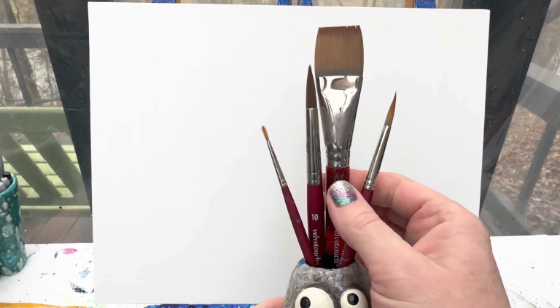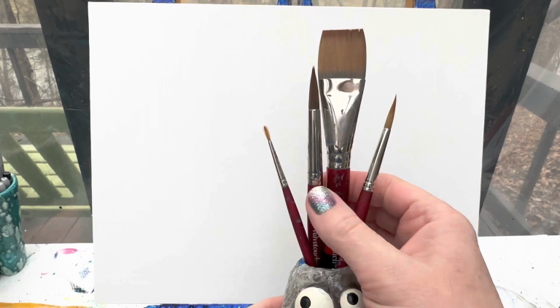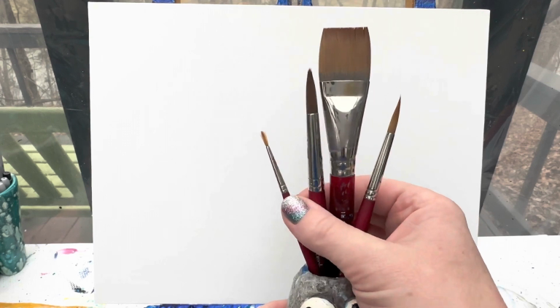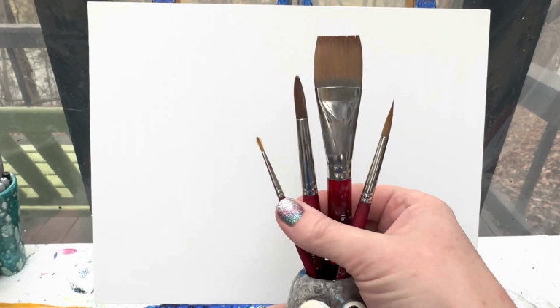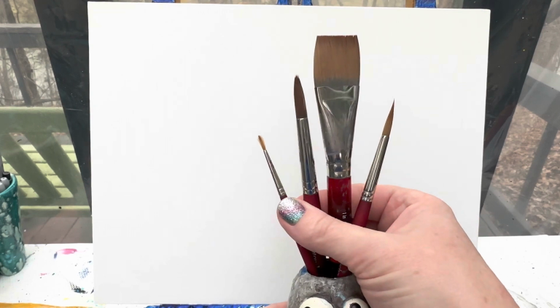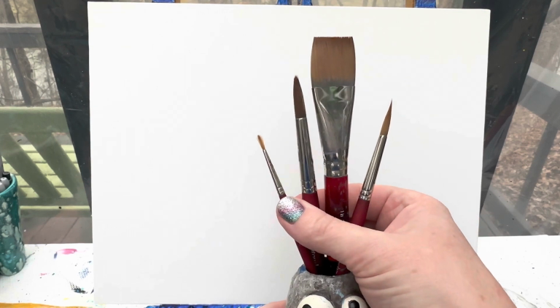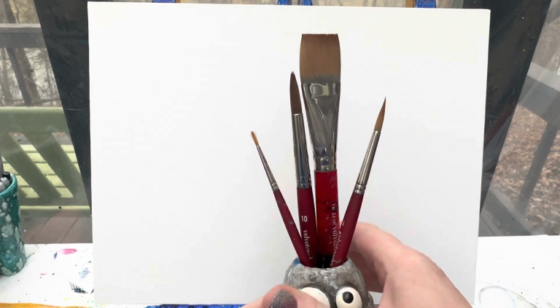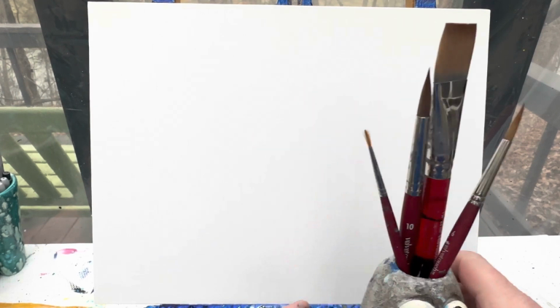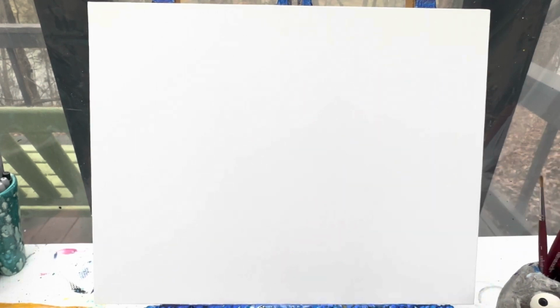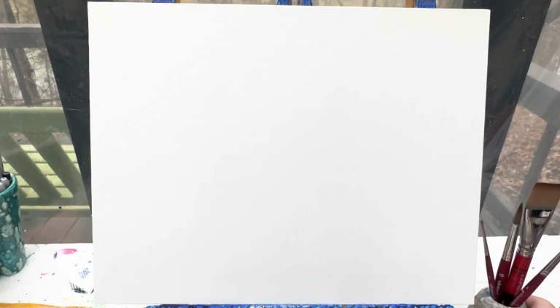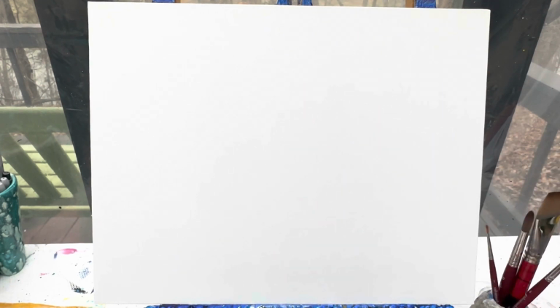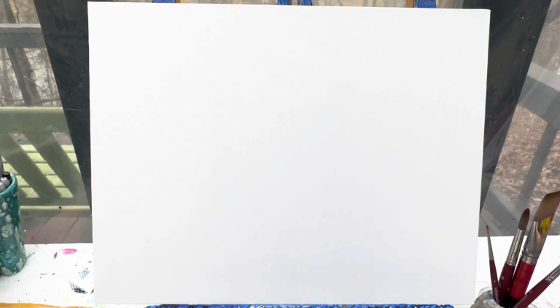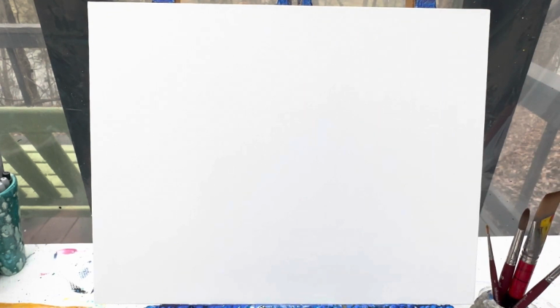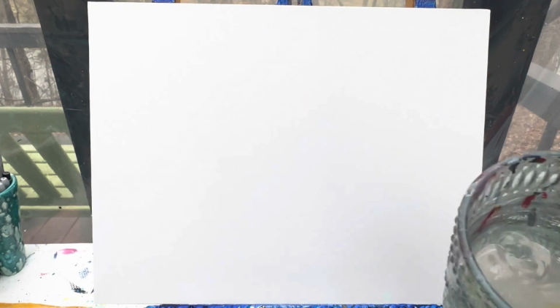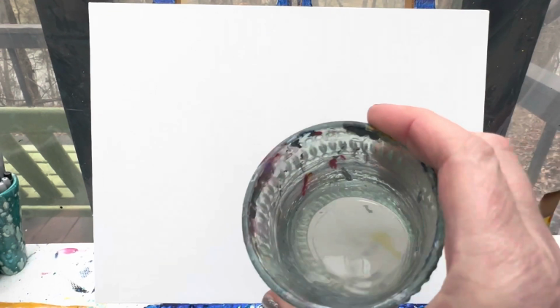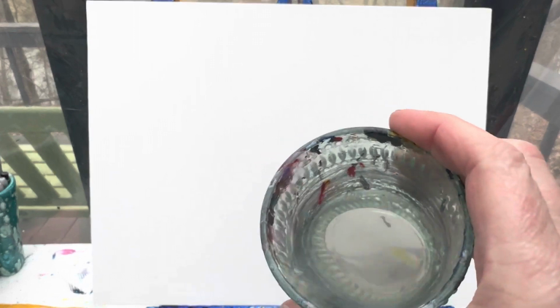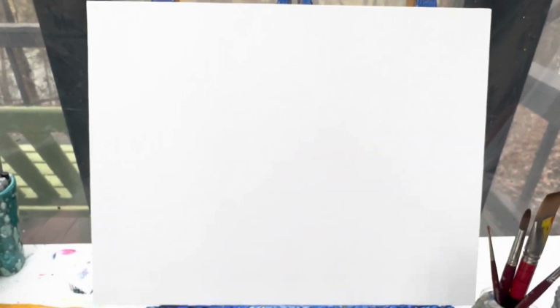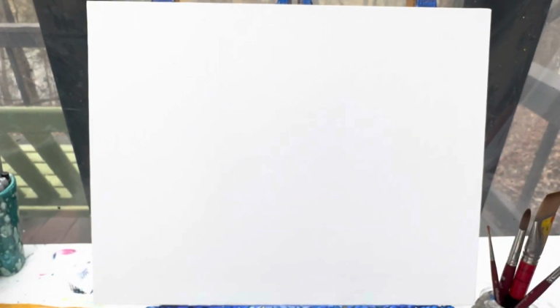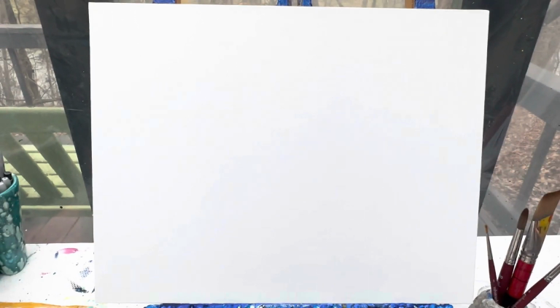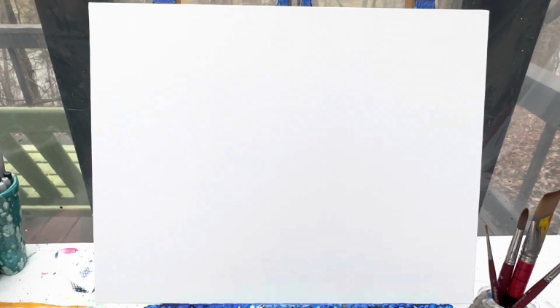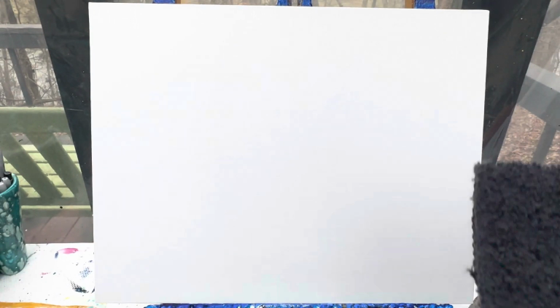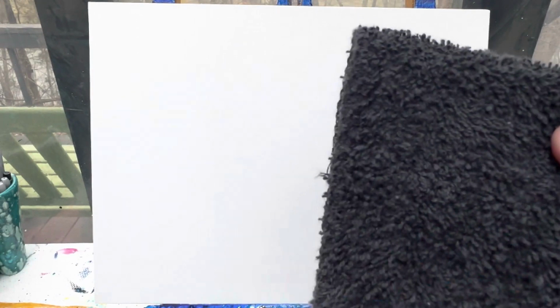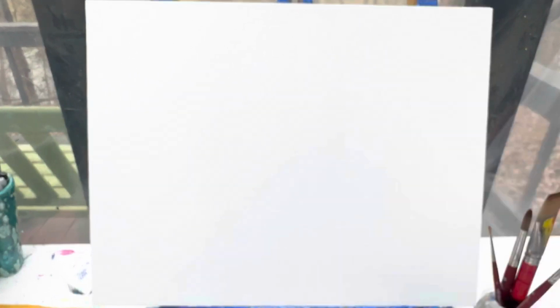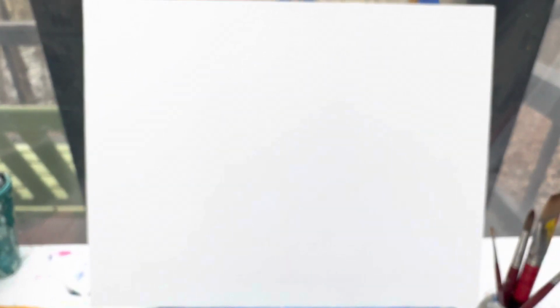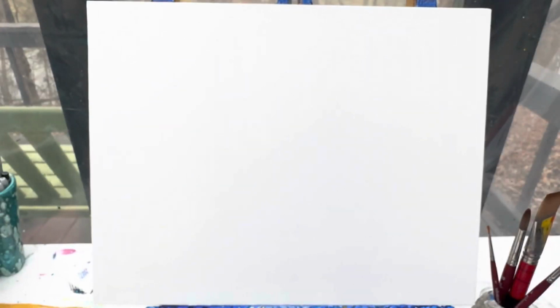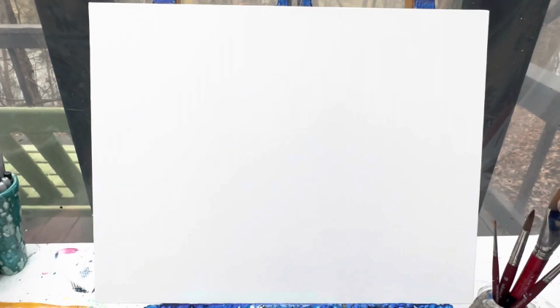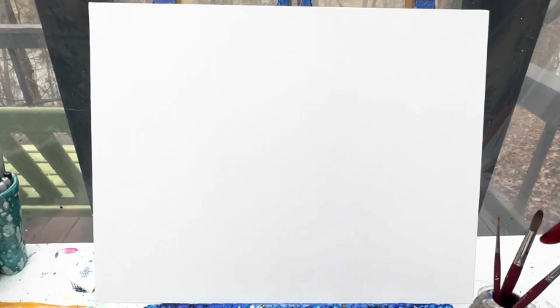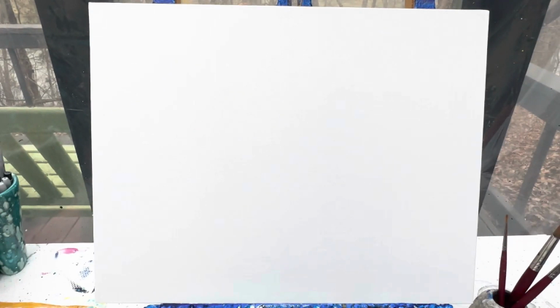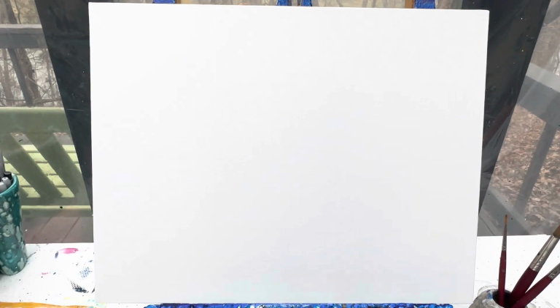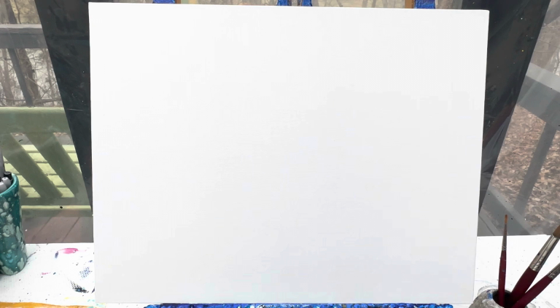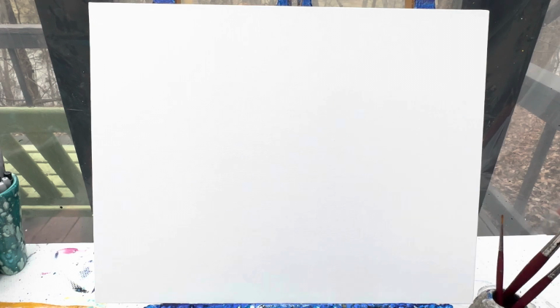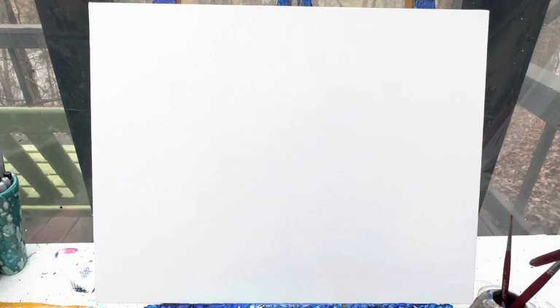Don't forget to get all of my favorite brushes - I've got my one-inch flat brush and then my 10, 6, and 1 round brushes. I always have a cup of water handy for keeping my brushes clean and a rag. So let's get started!